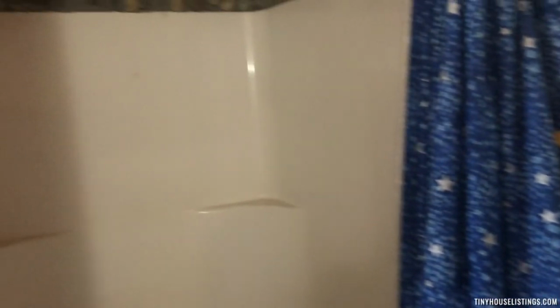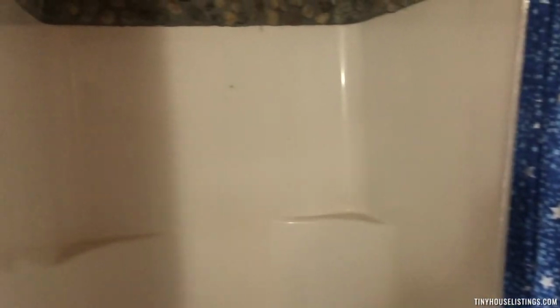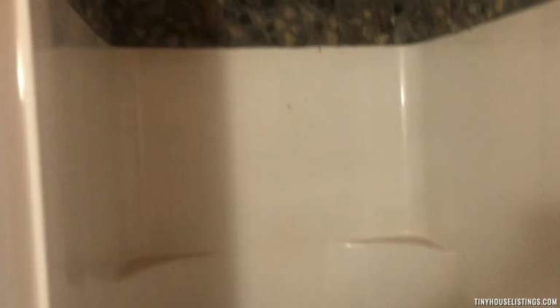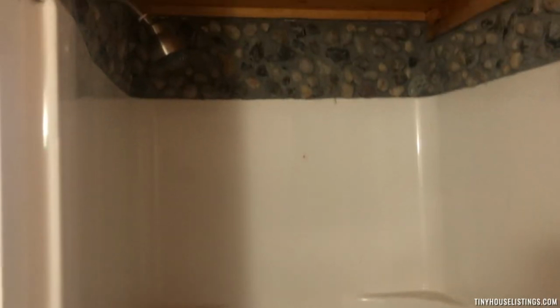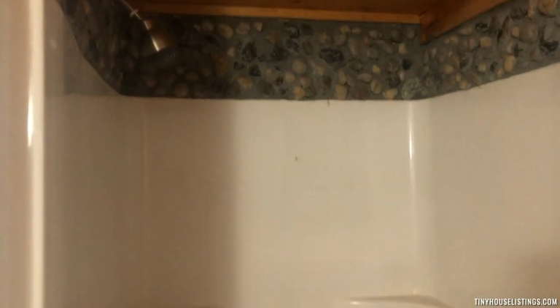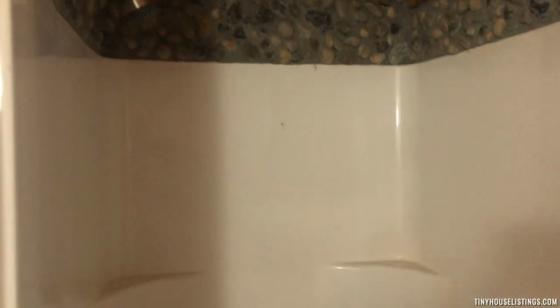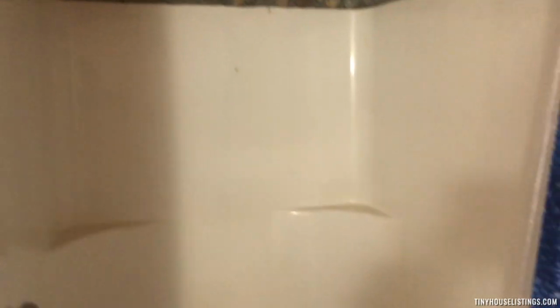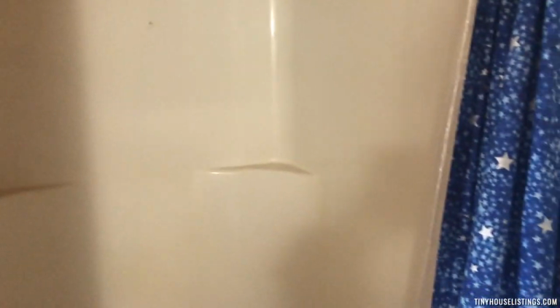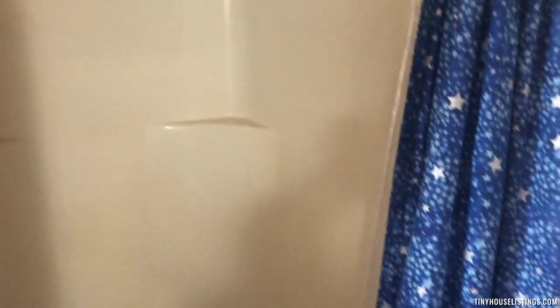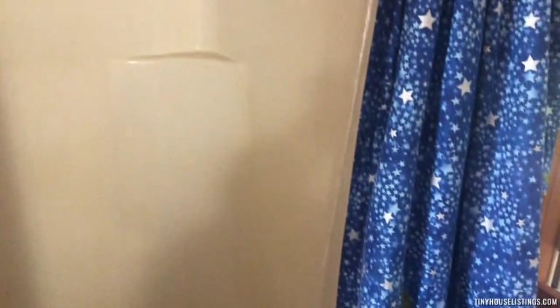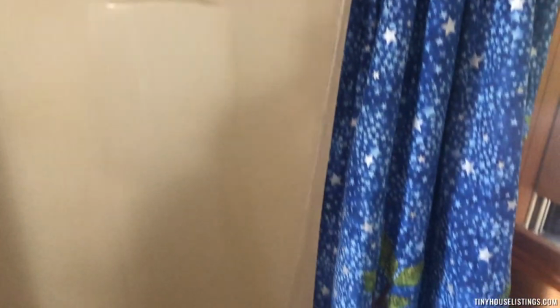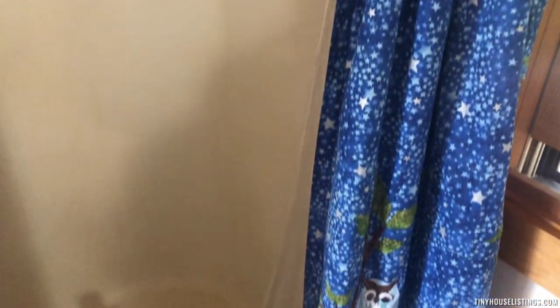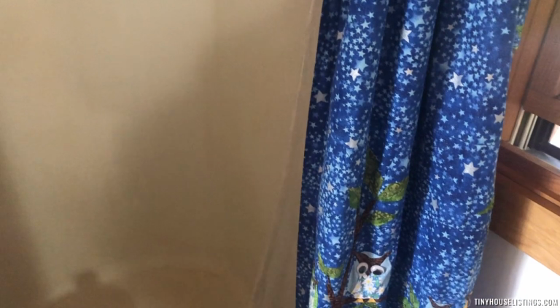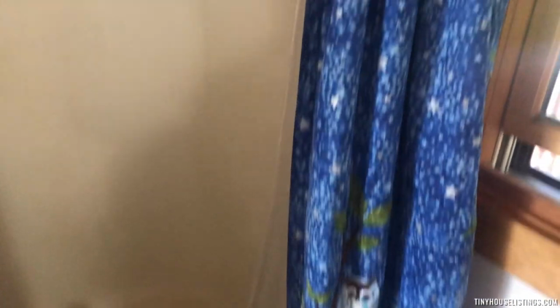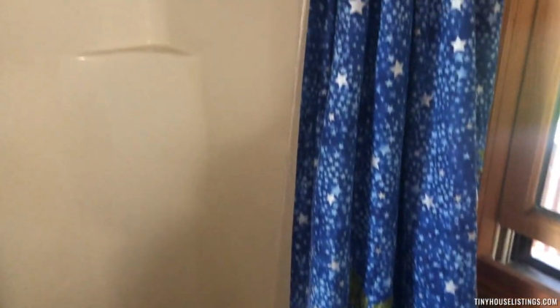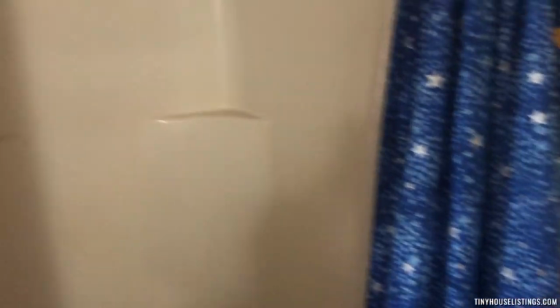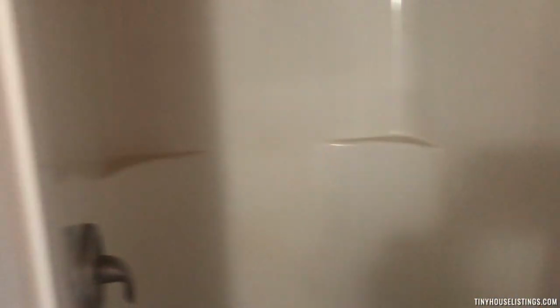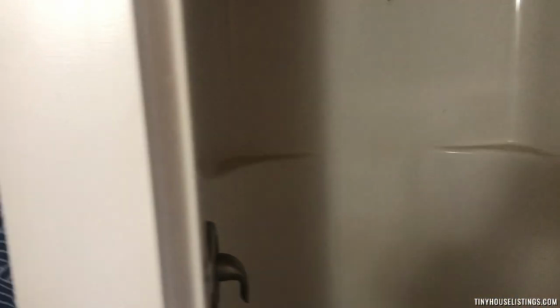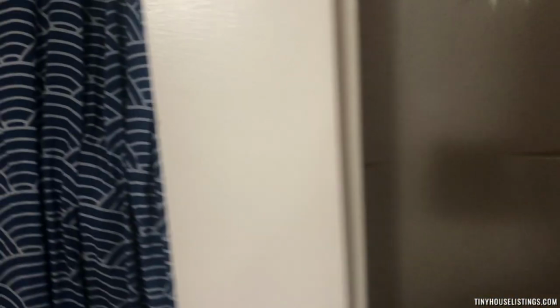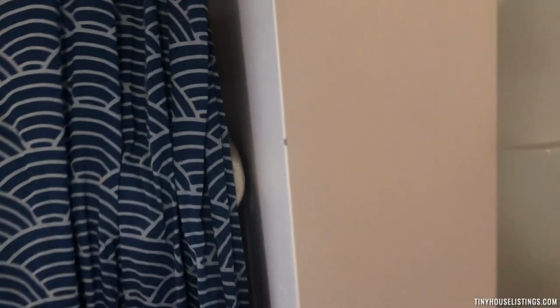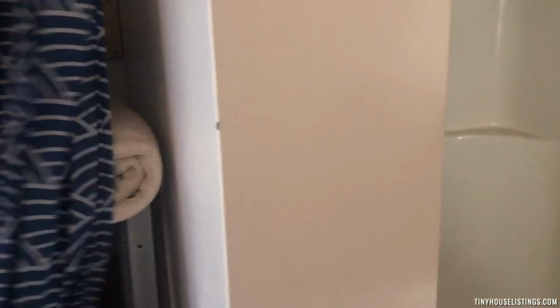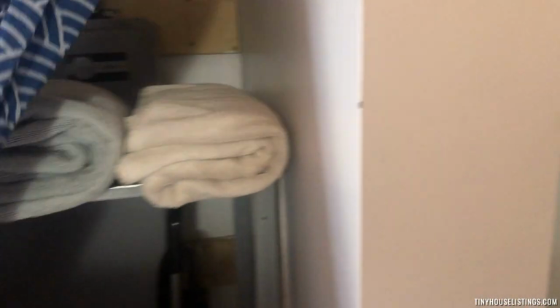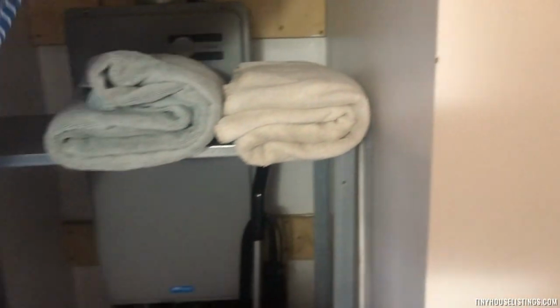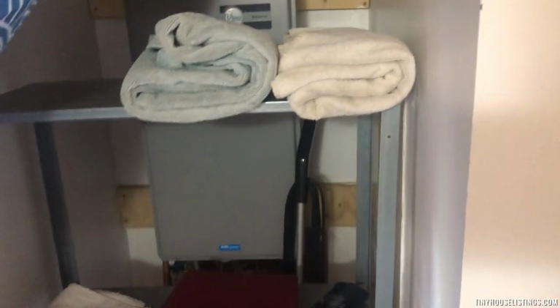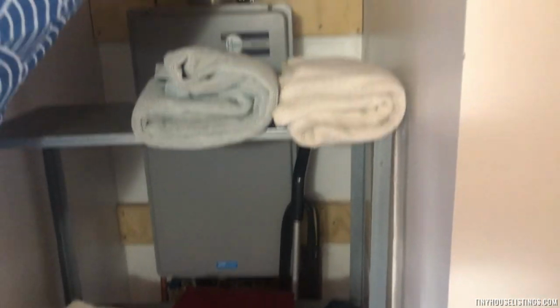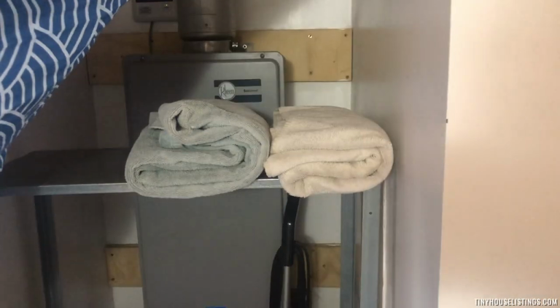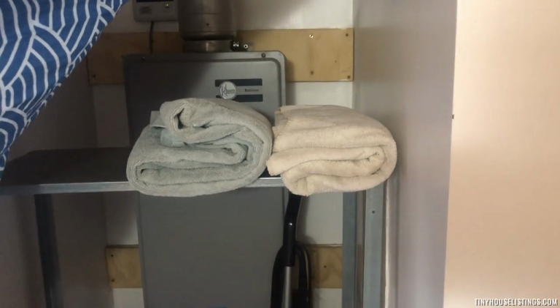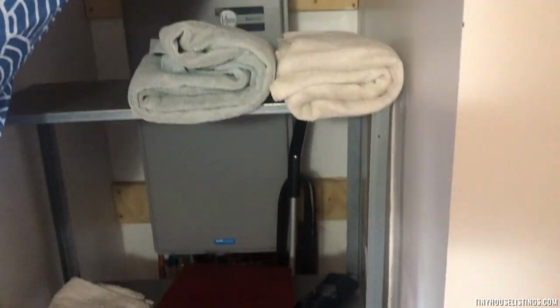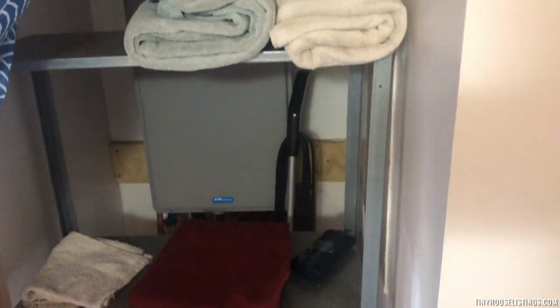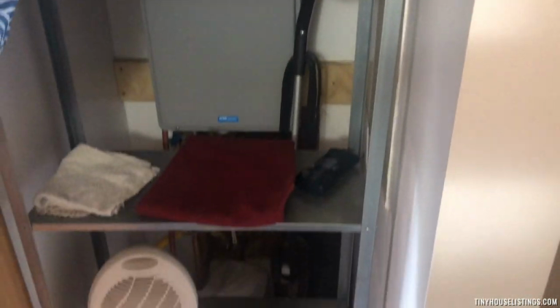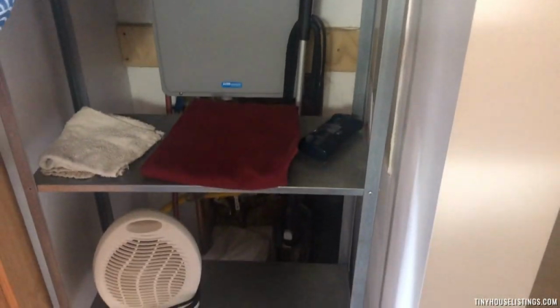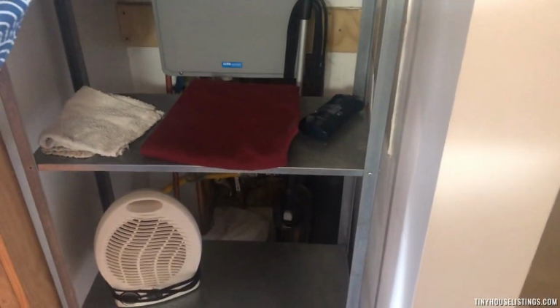And here's the shower. There's also more storage space behind here. This is the hot water heater, with room for shelving.